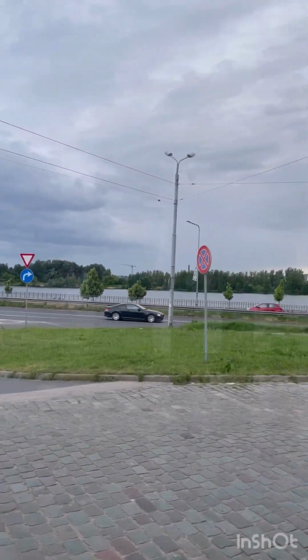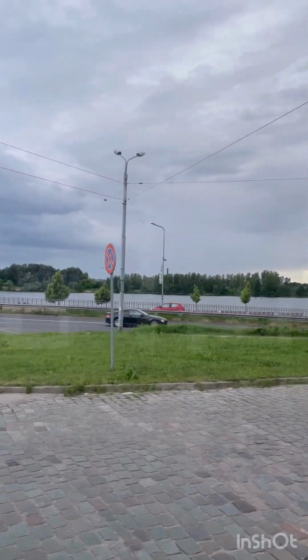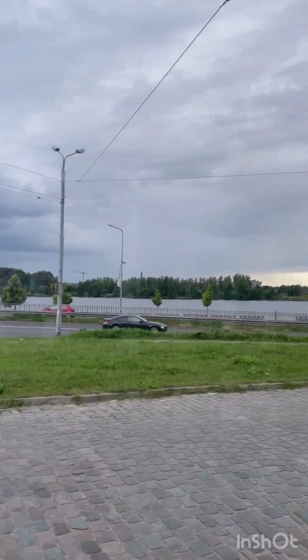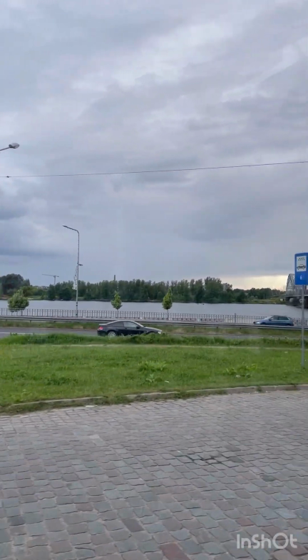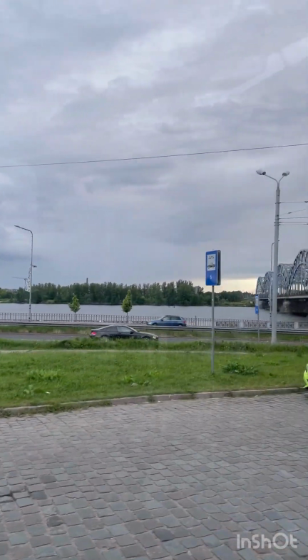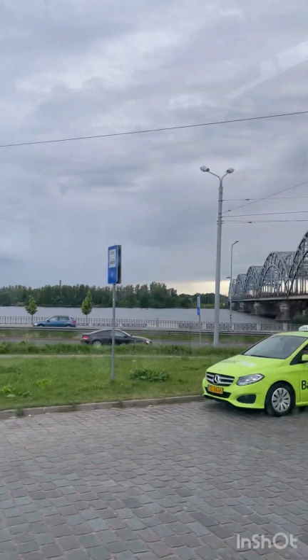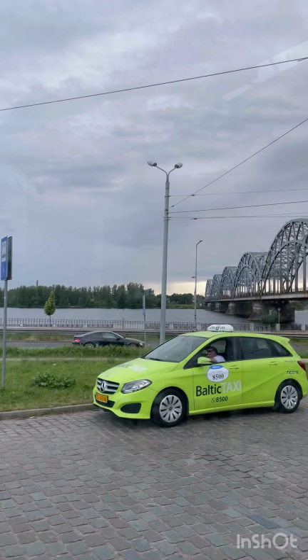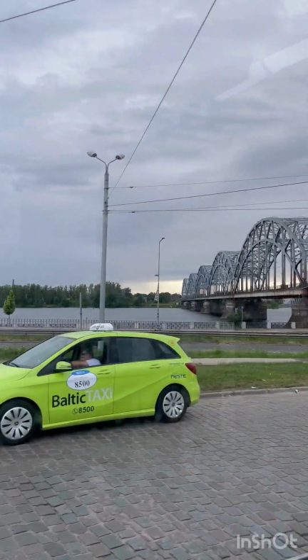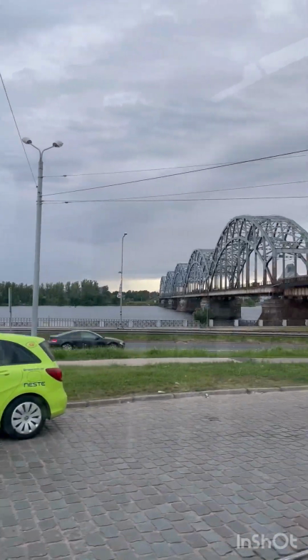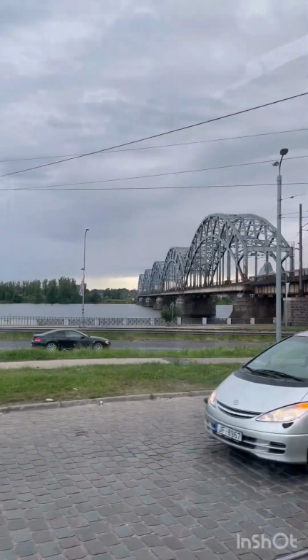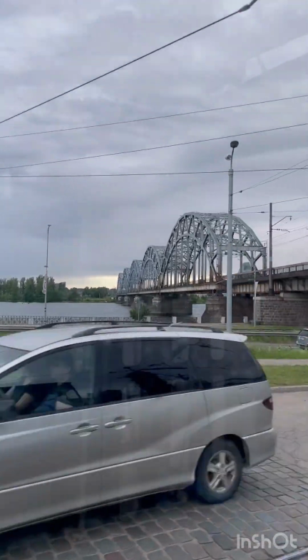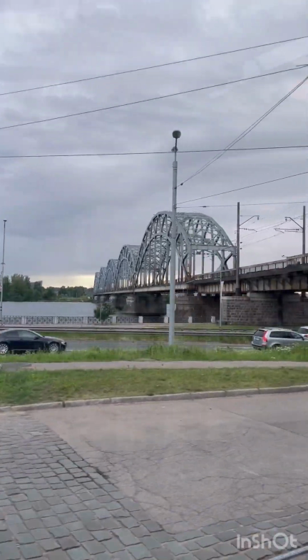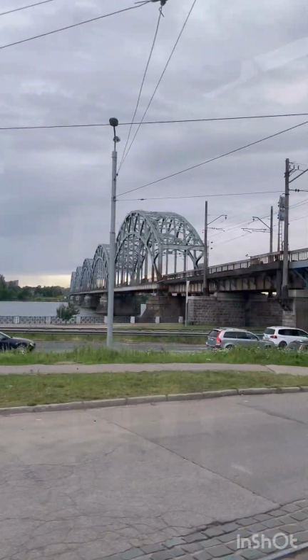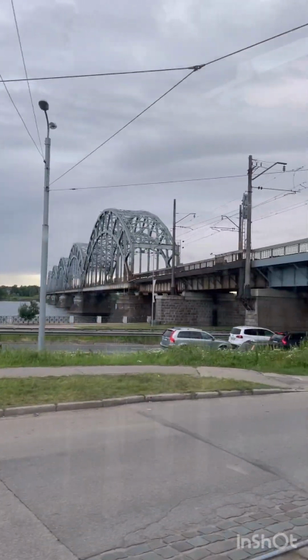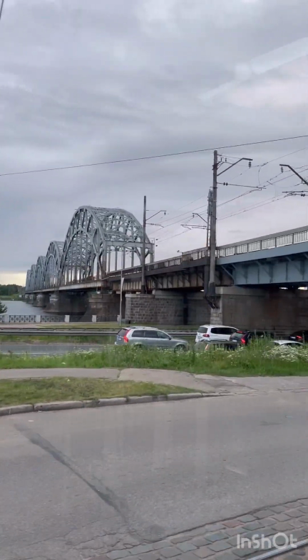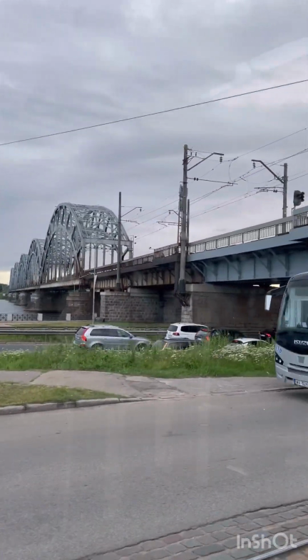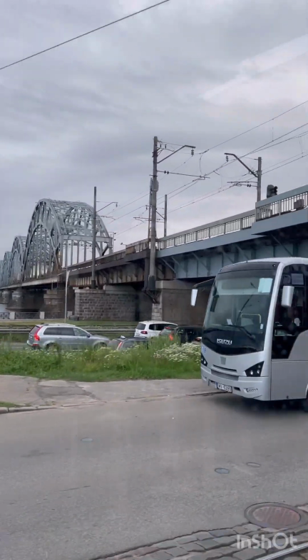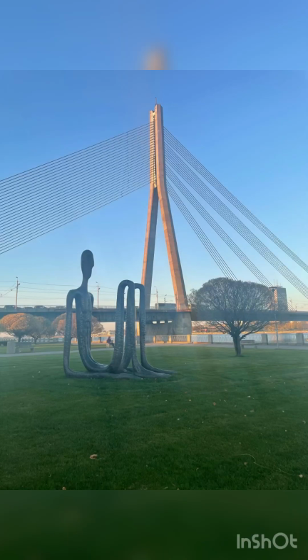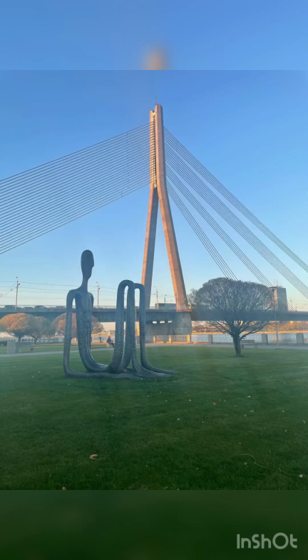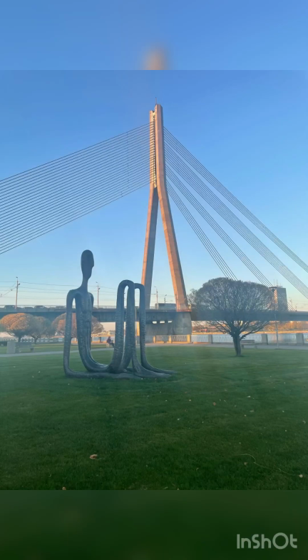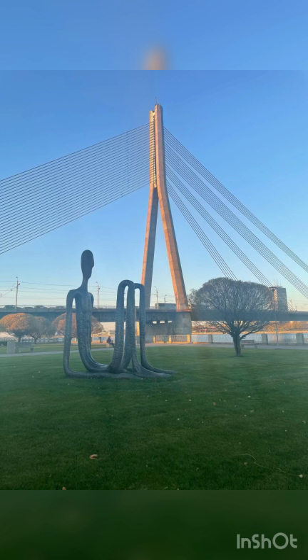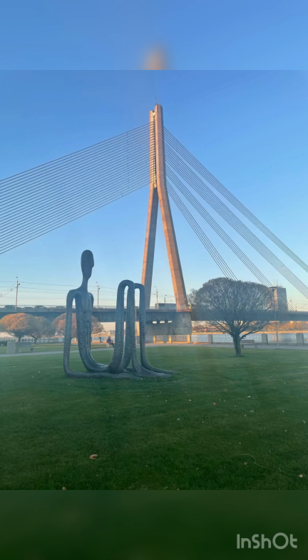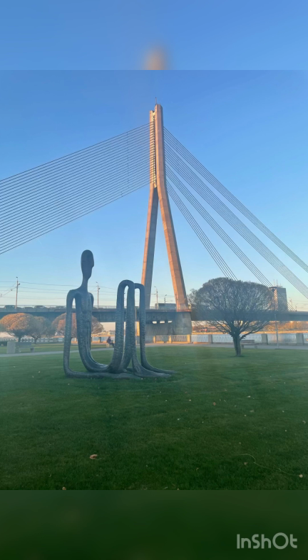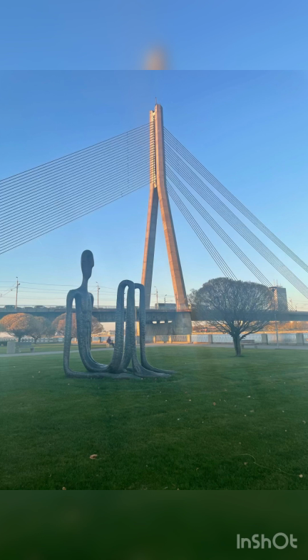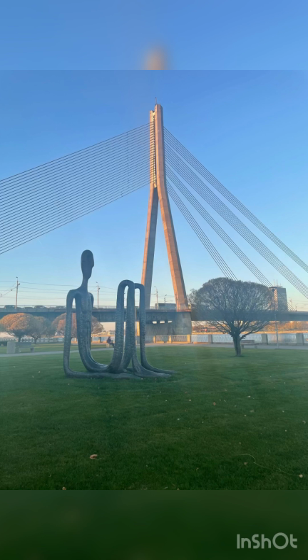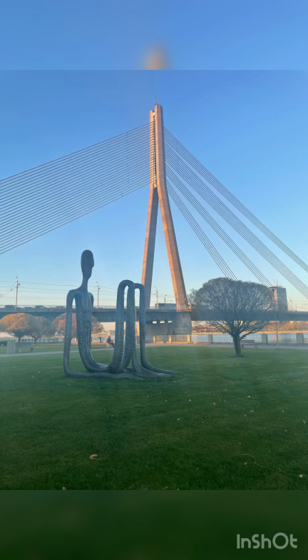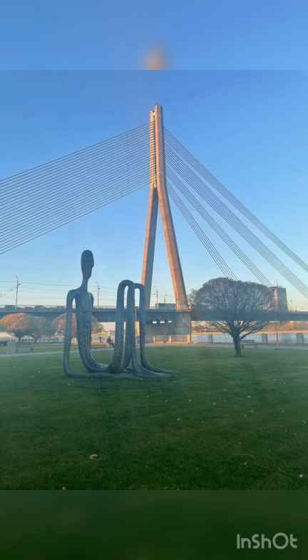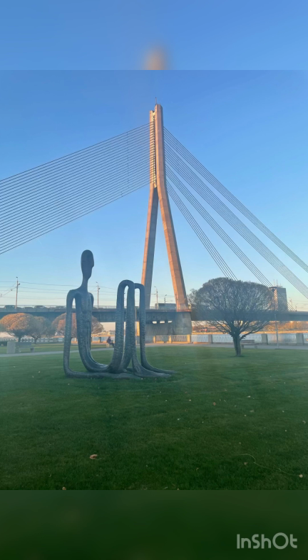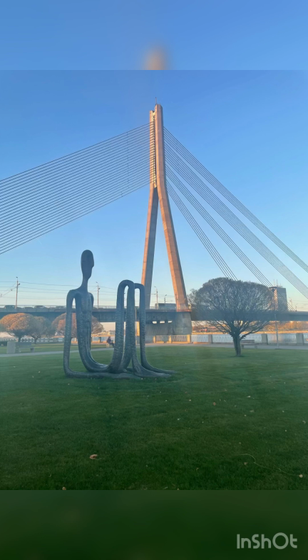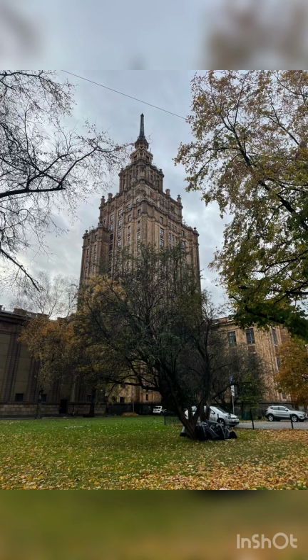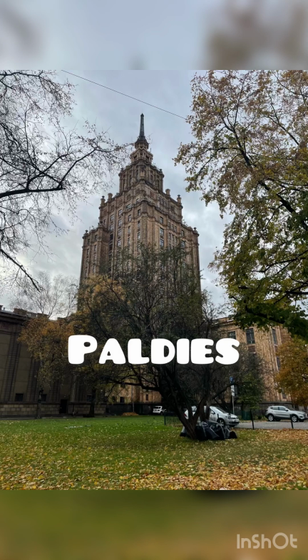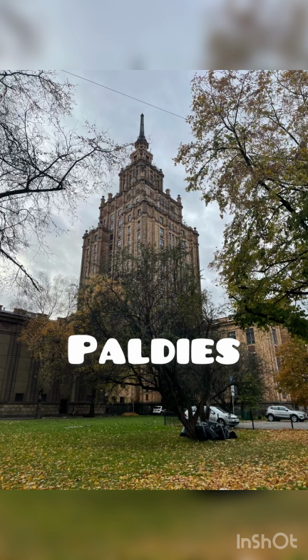And with that I conclude my list, but there is still a lot more to explore. My favorite in this list is Riga Old Town — which one is your favorite?